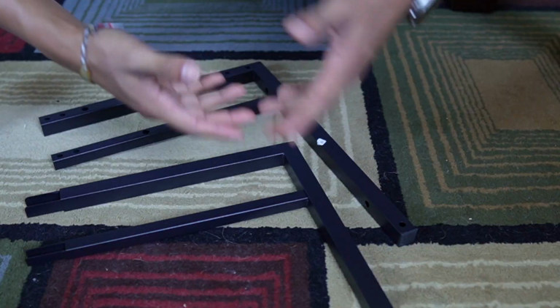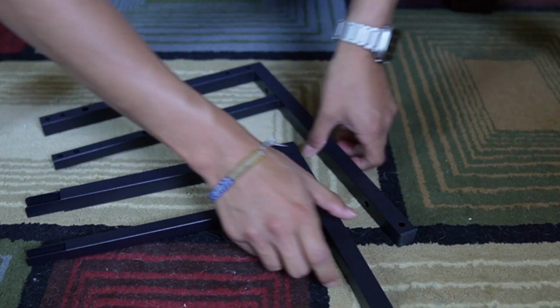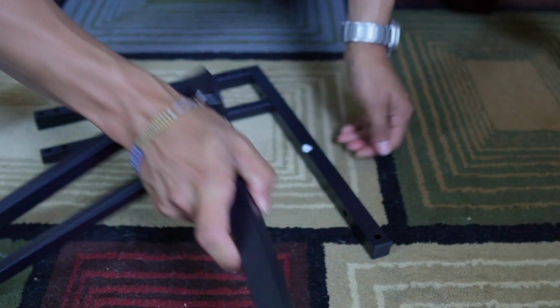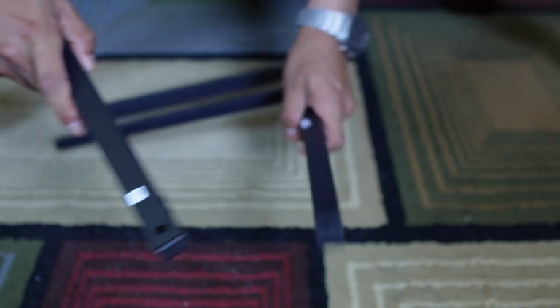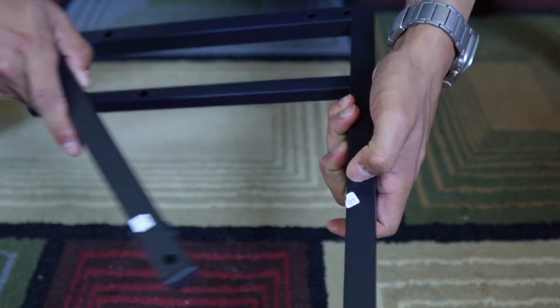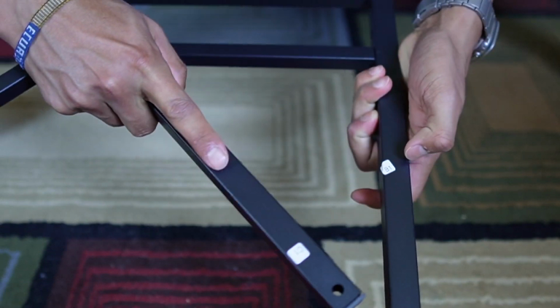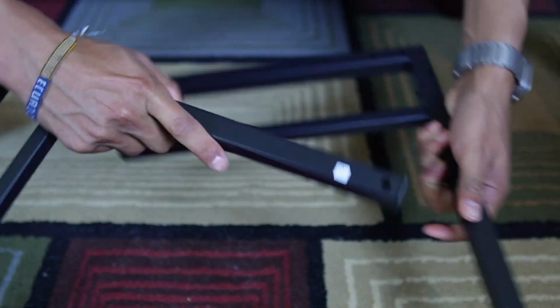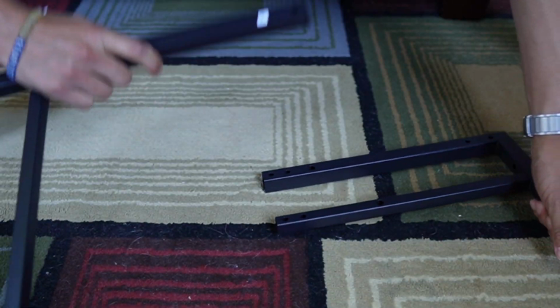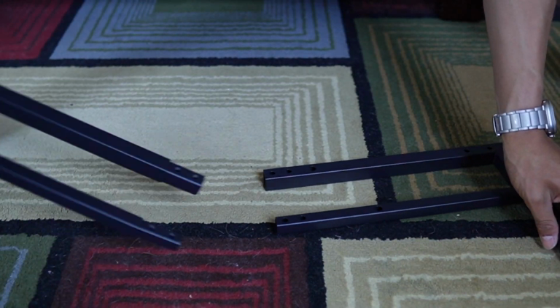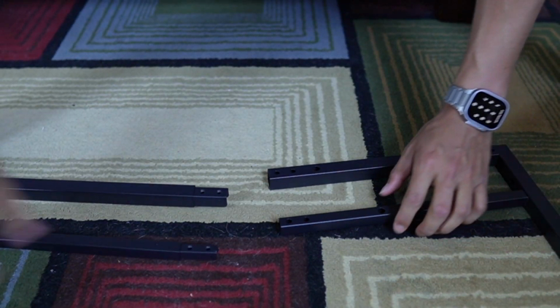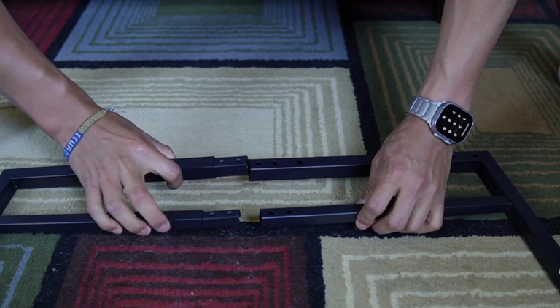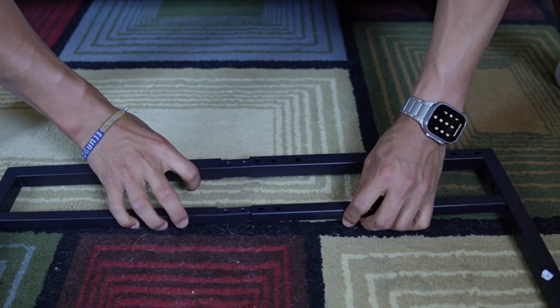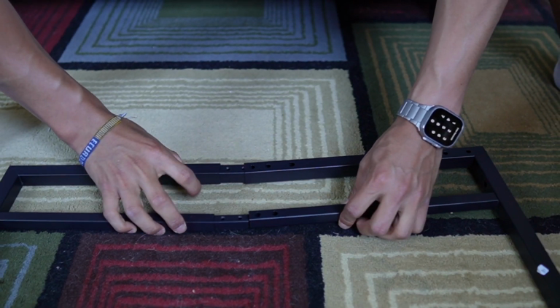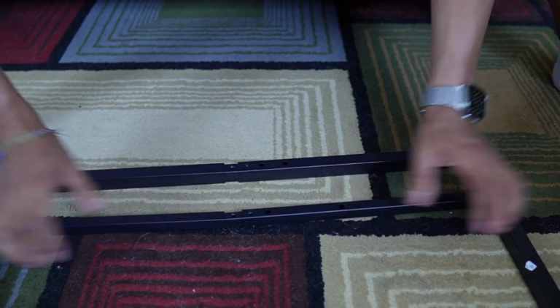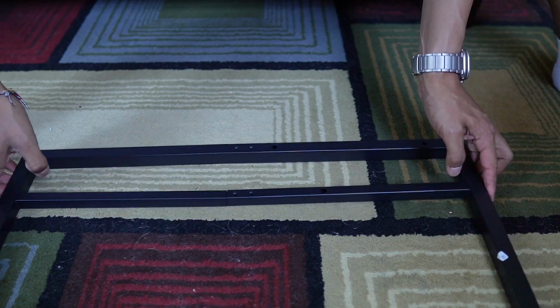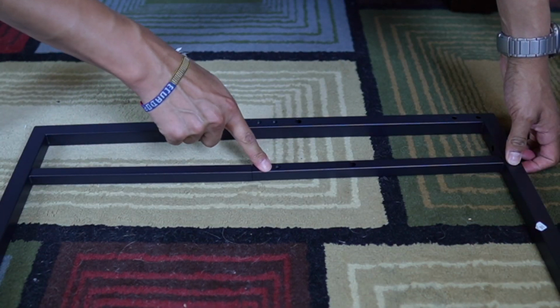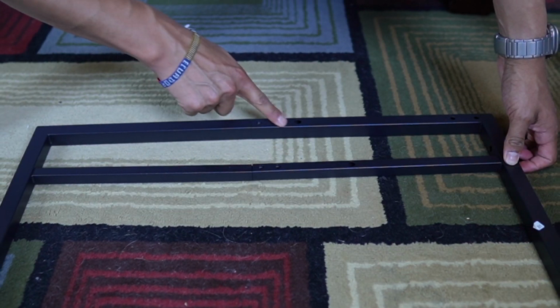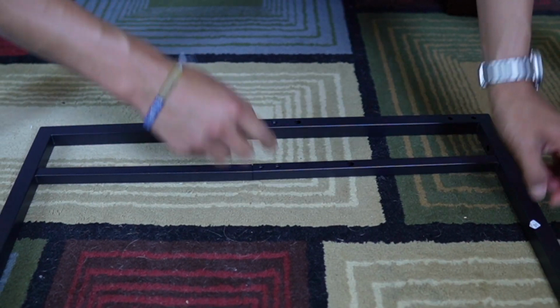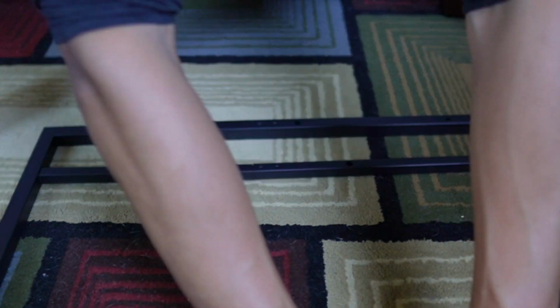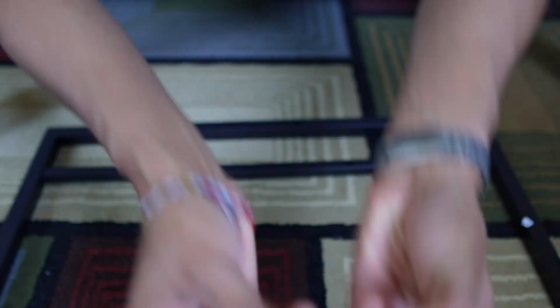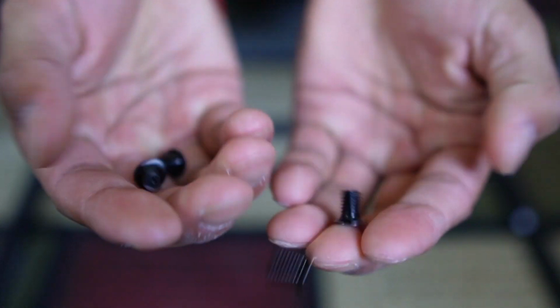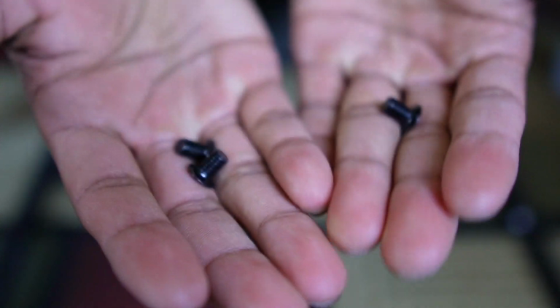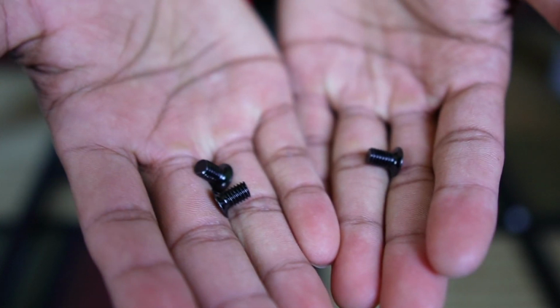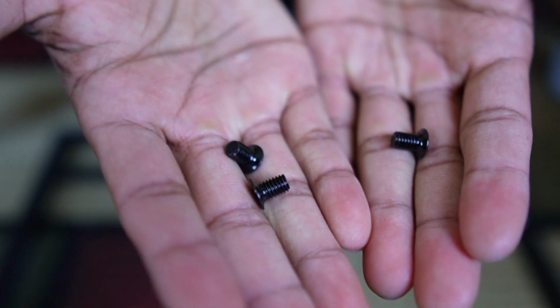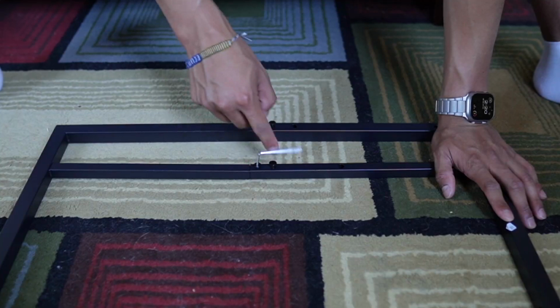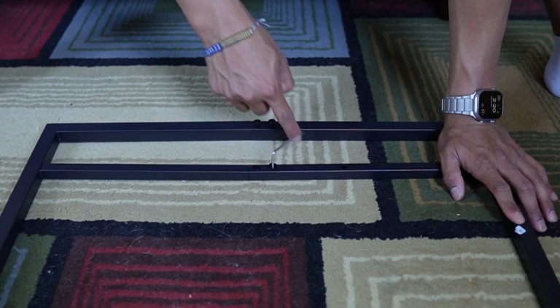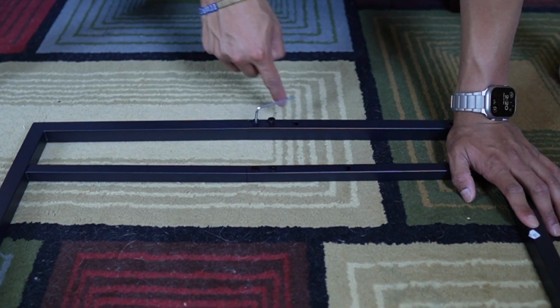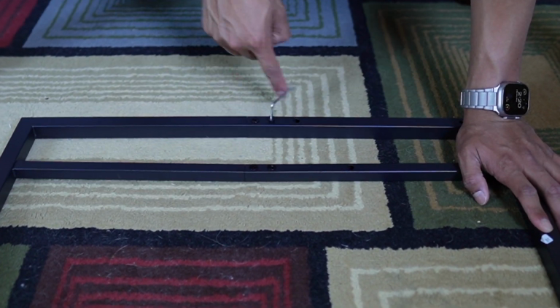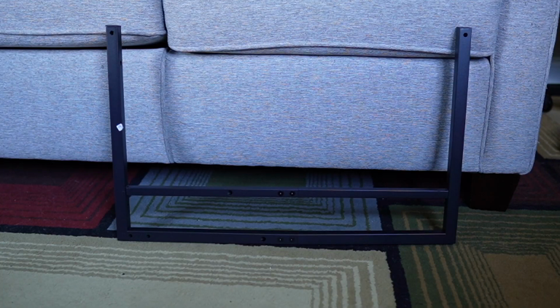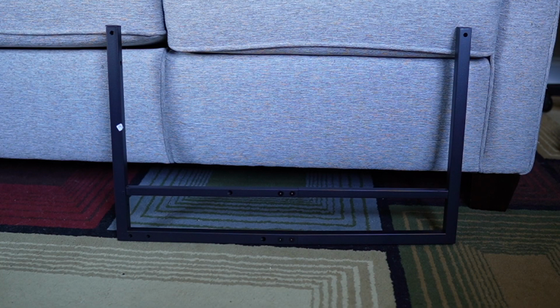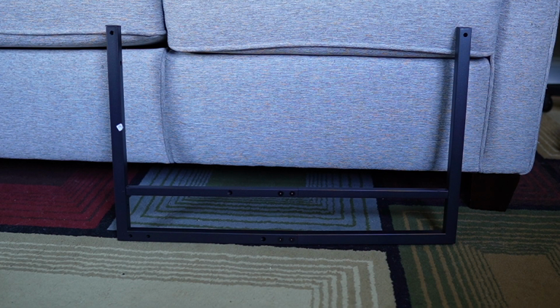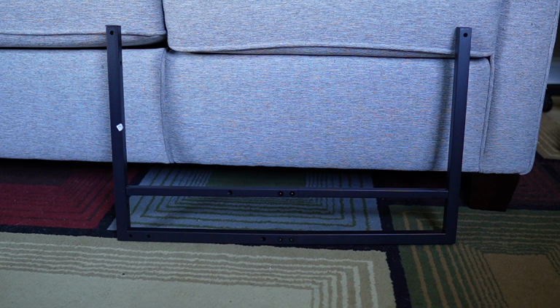The first thing to do is grab pieces B1 and C1 and attach them together, then screw them in with the small screws from baggie number one. We can do the same thing for the other two pieces.